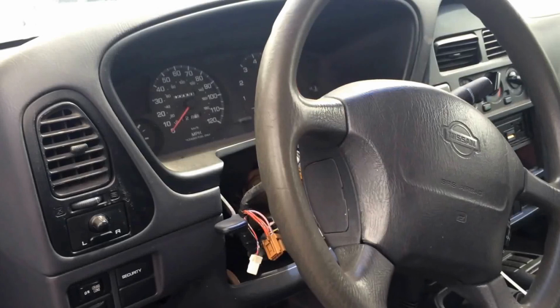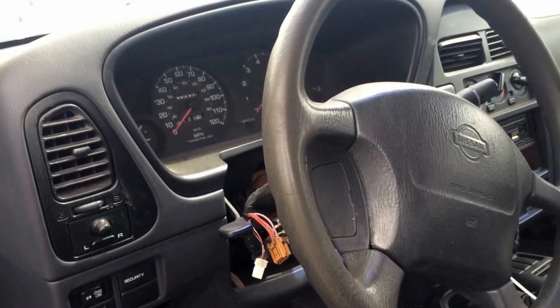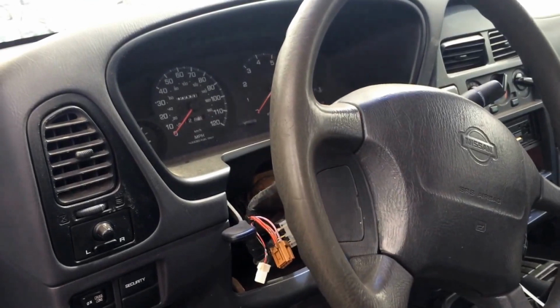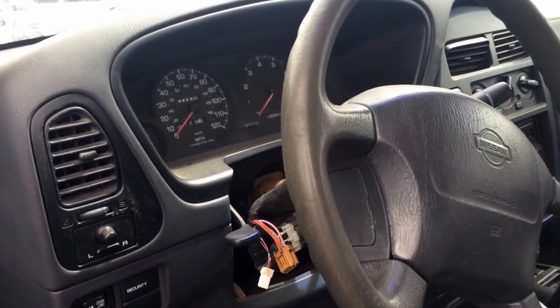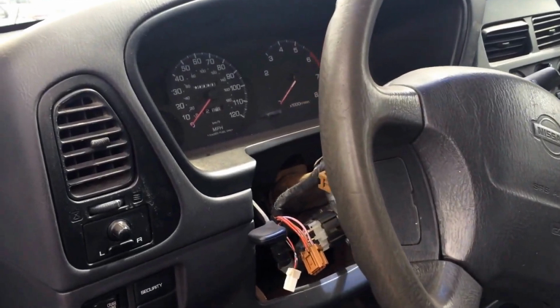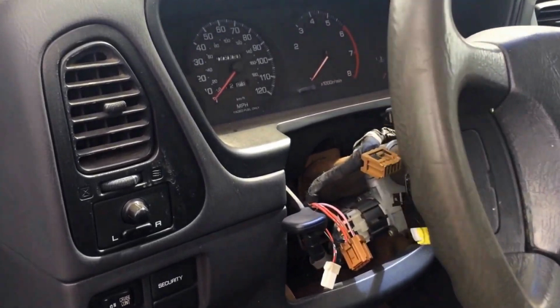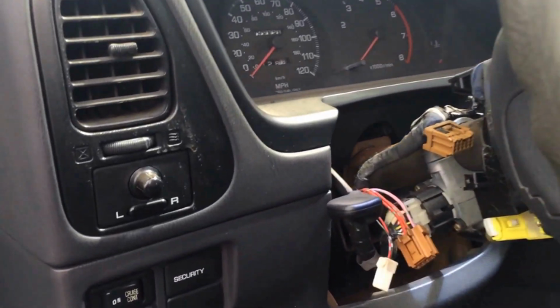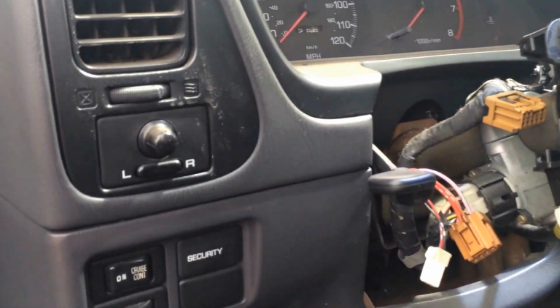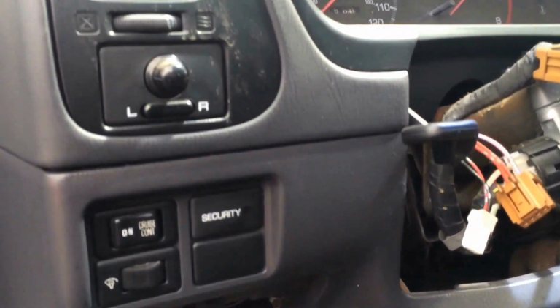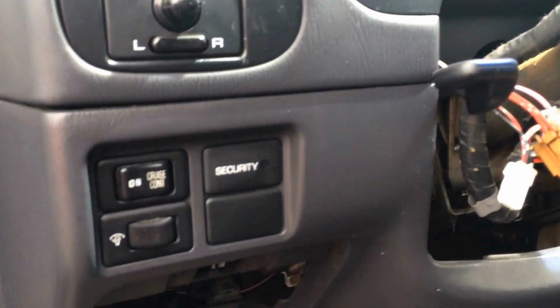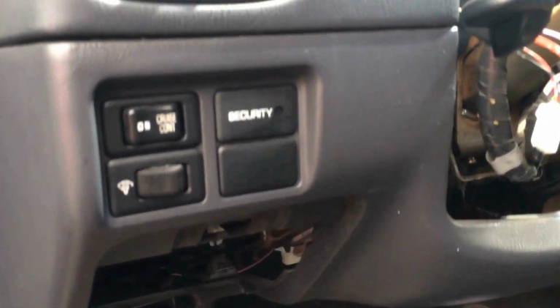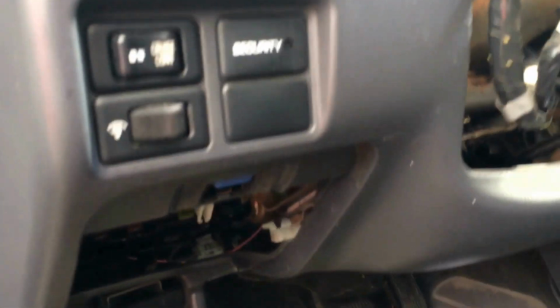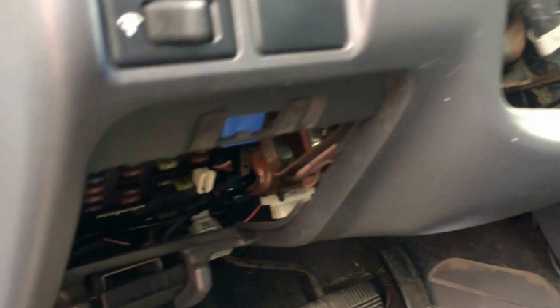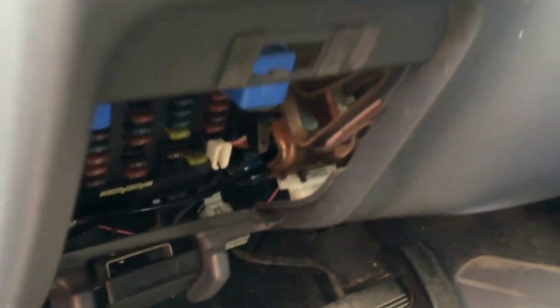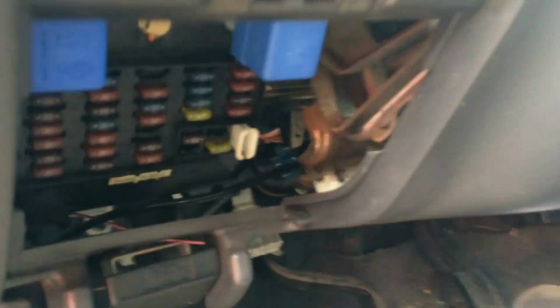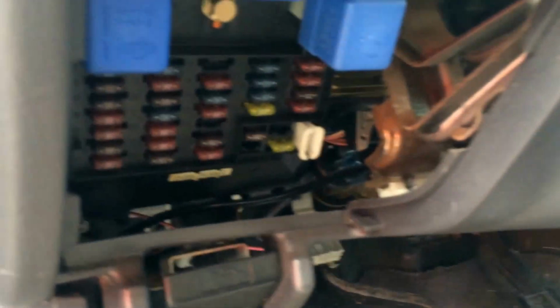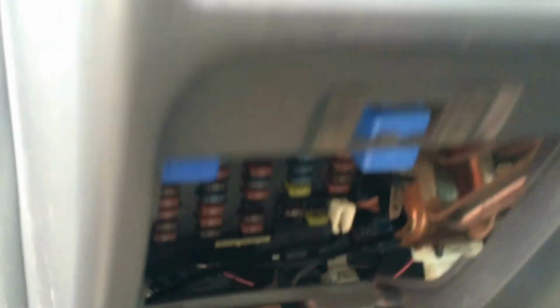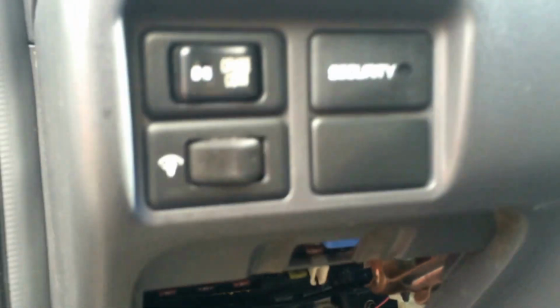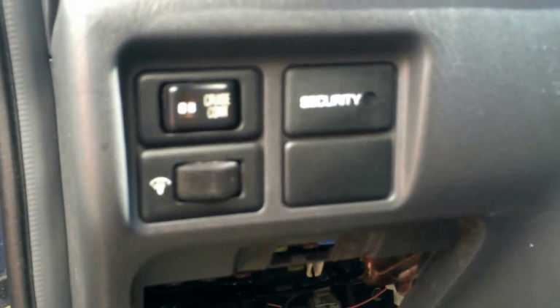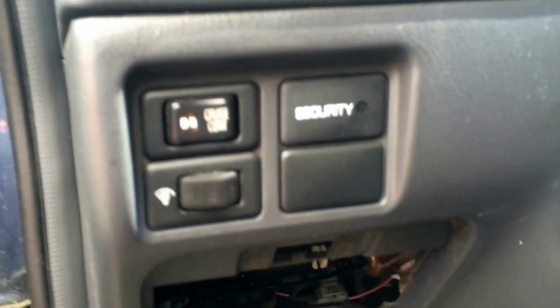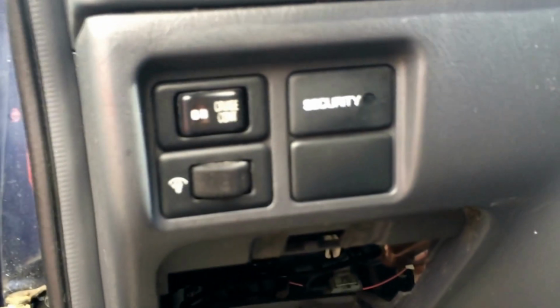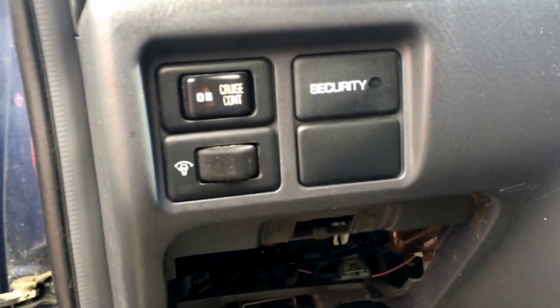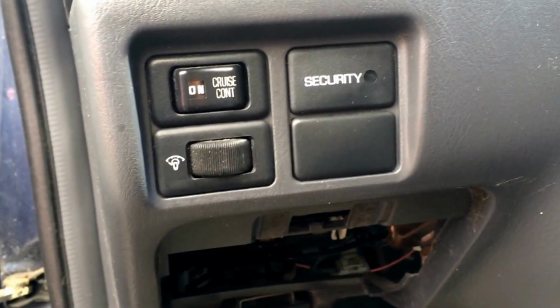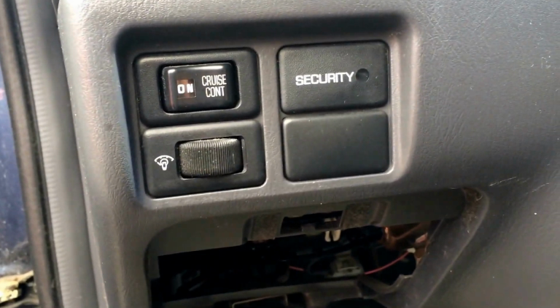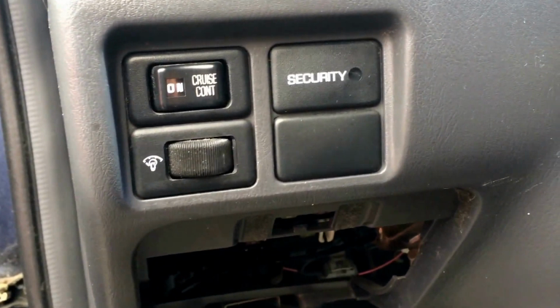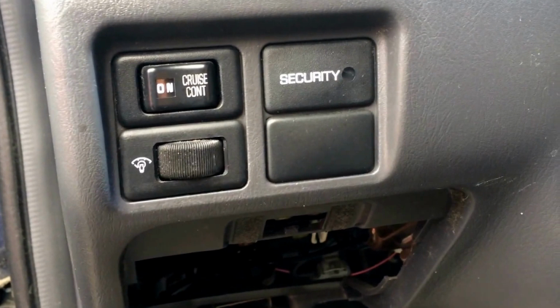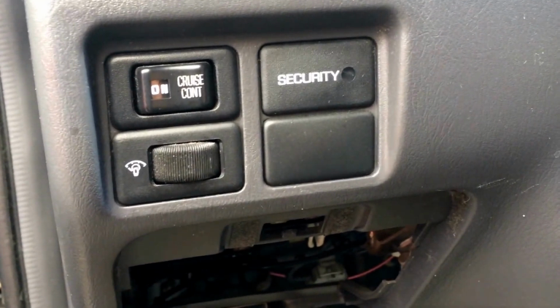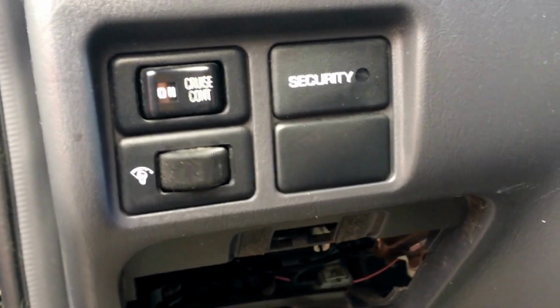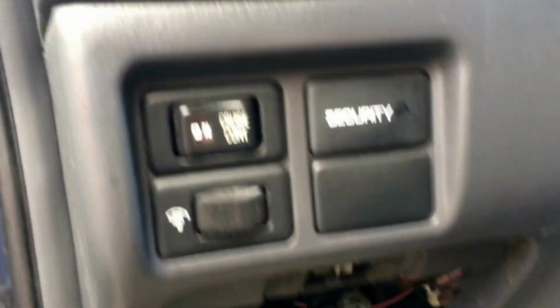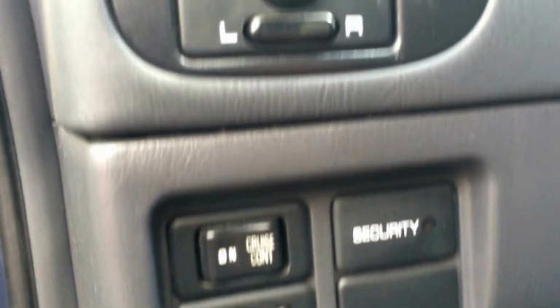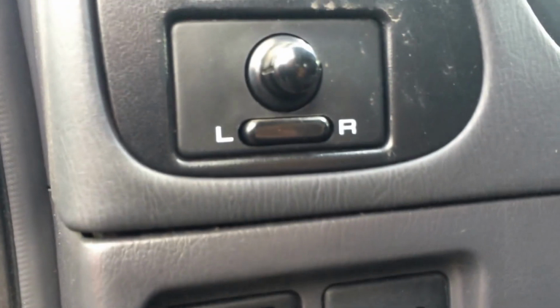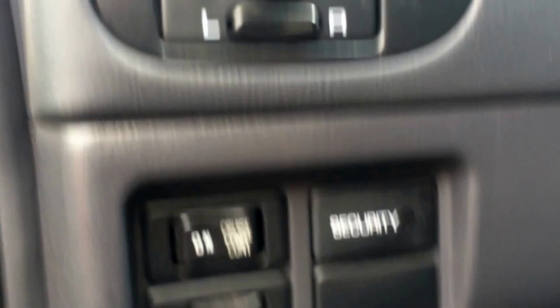Here we have the 1996 Nissan Pathfinder and I wanted to show you the location of the fuse box. It's actually right underneath the adjustment for the lights, interior lights, security system, and mirror adjust.